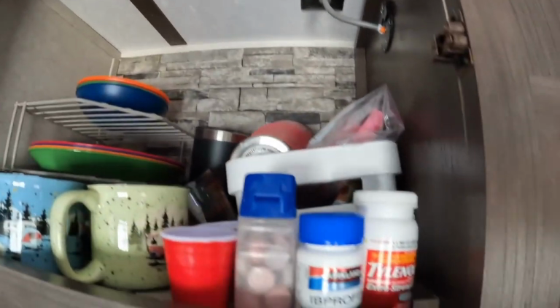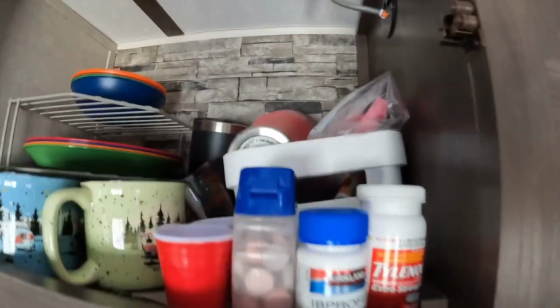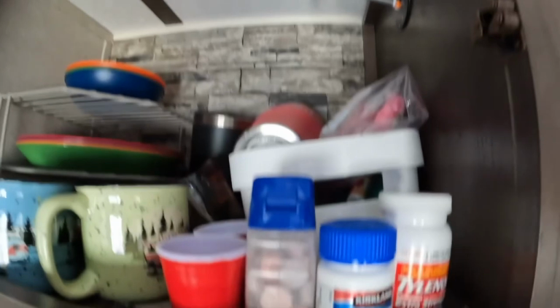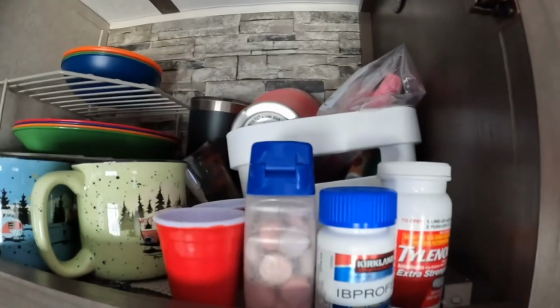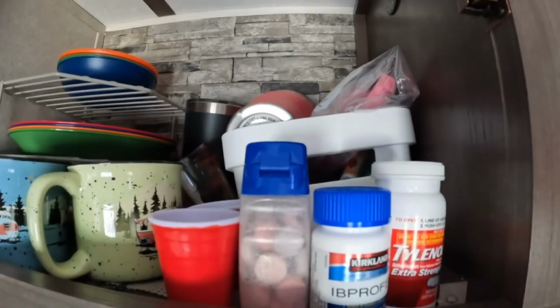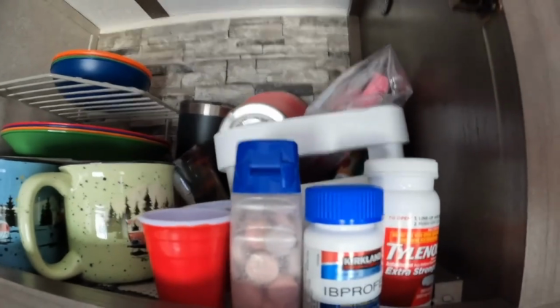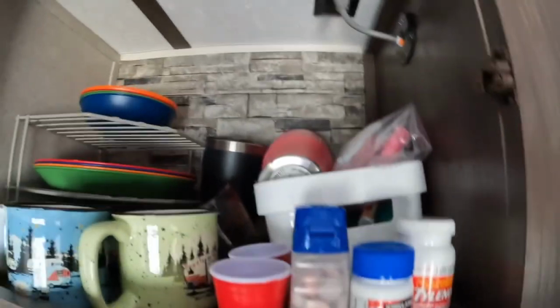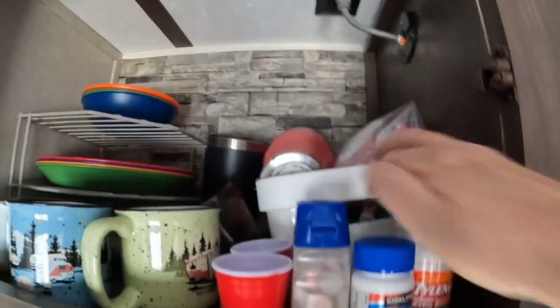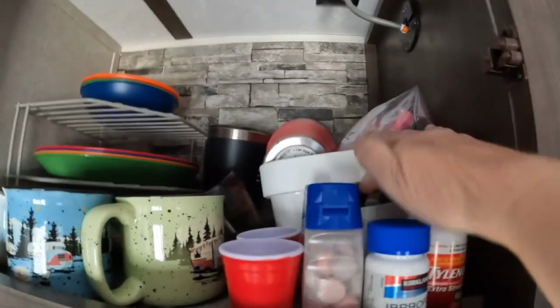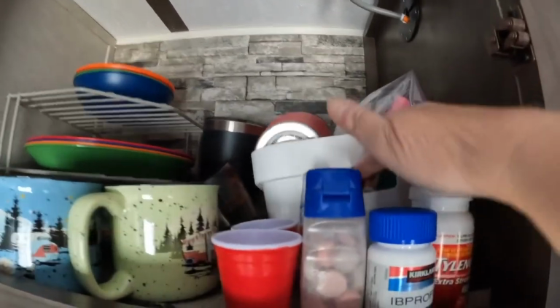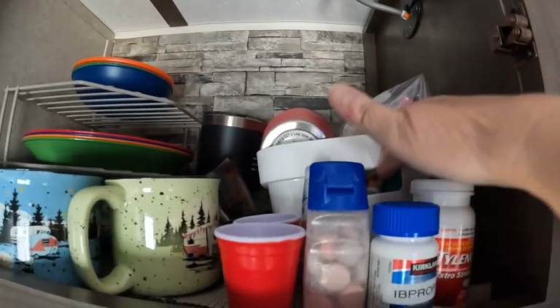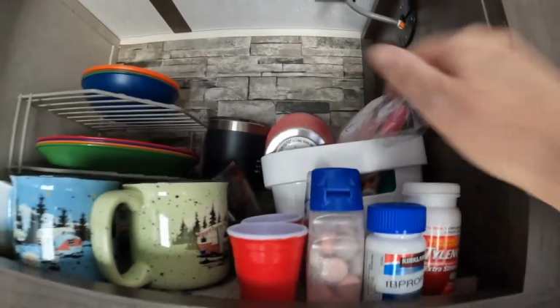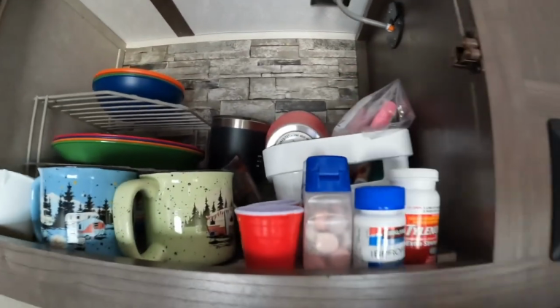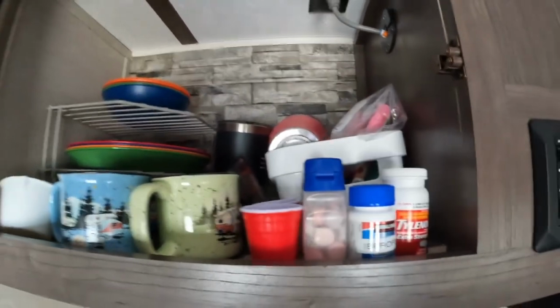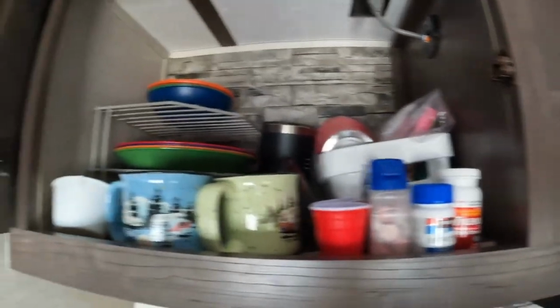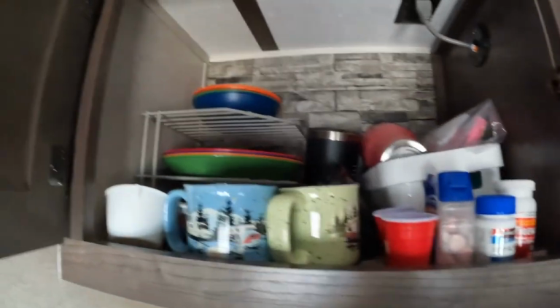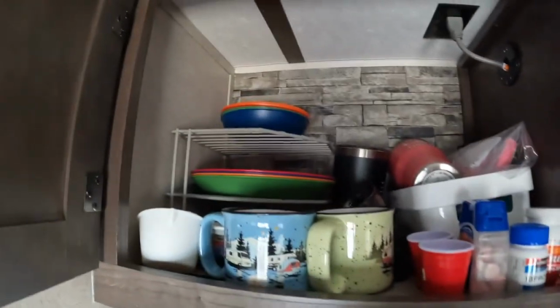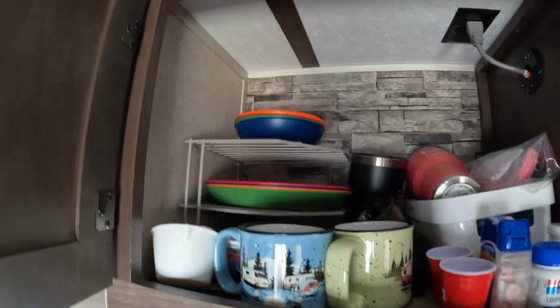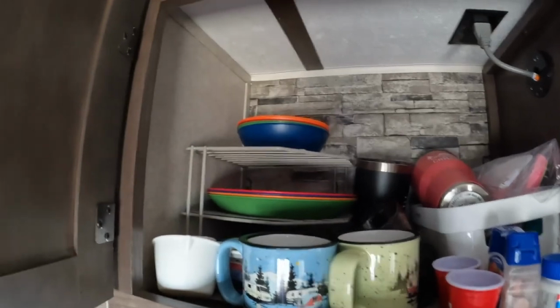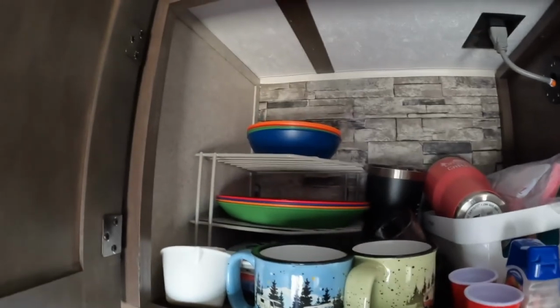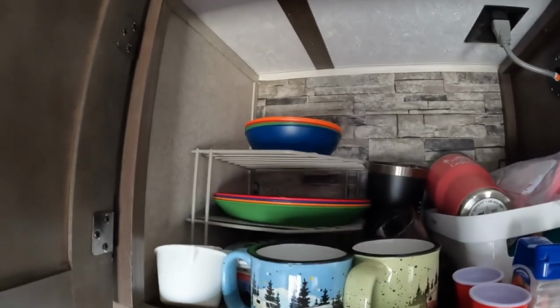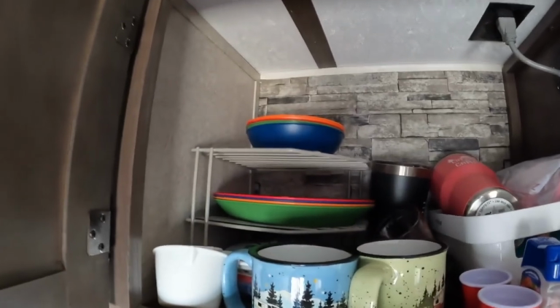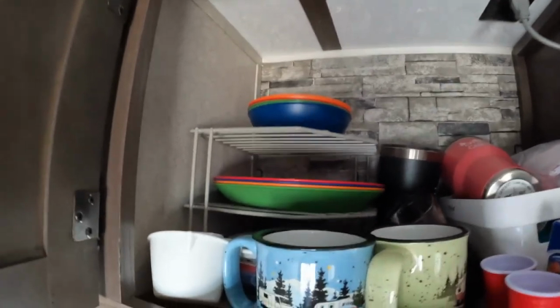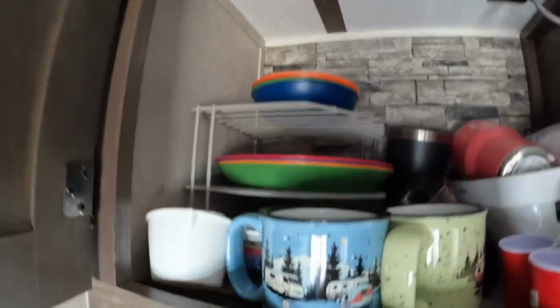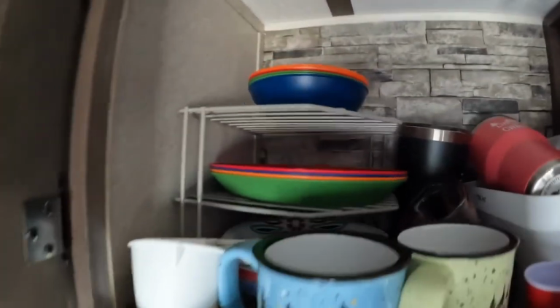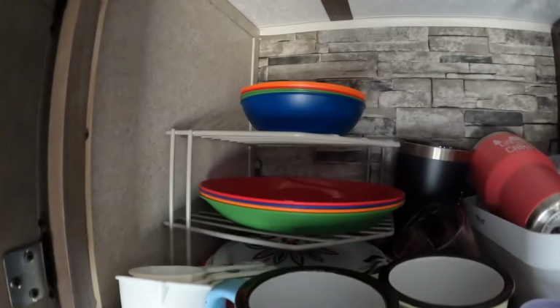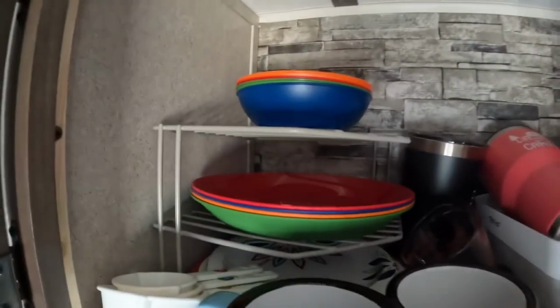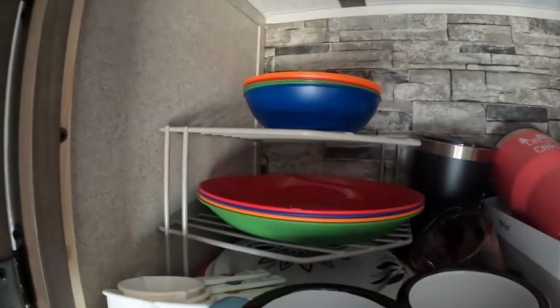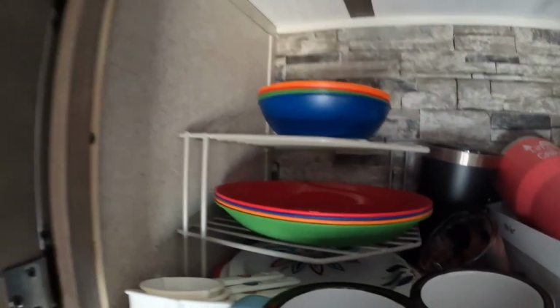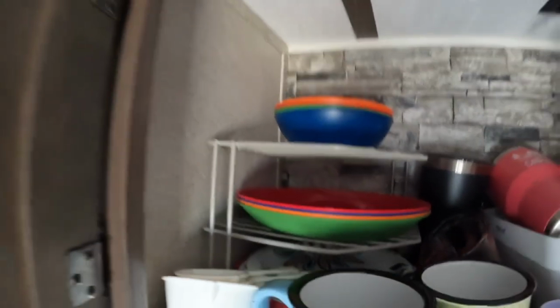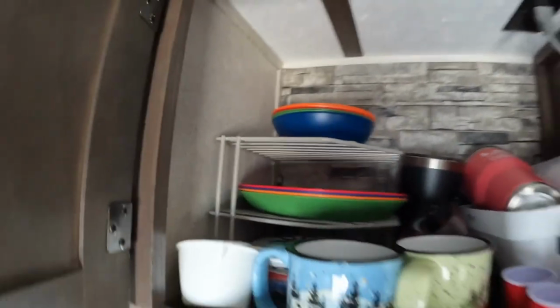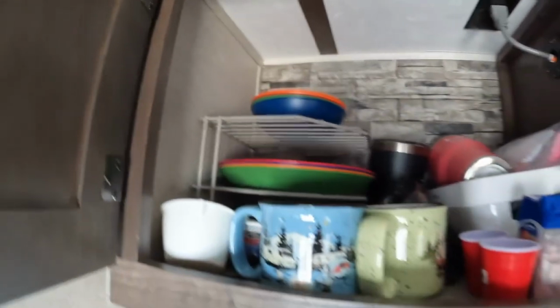We've got our medicines that we use the most out, and this is the rest of our medications. A rack for the dishes, and I've got paper plates down in there in case we microwave something.